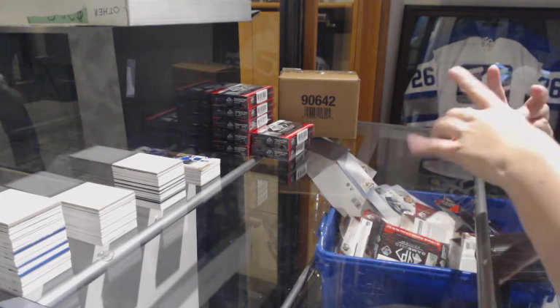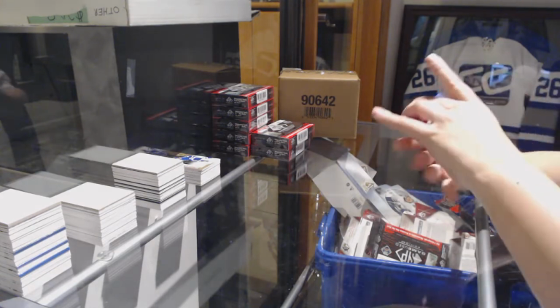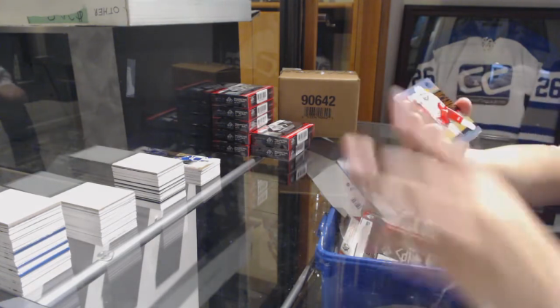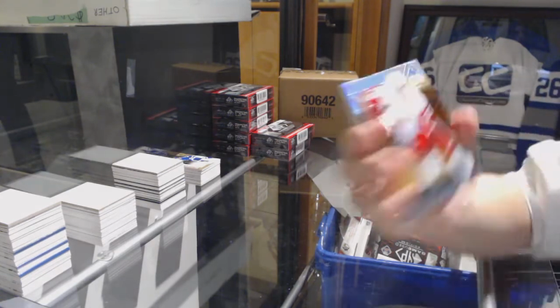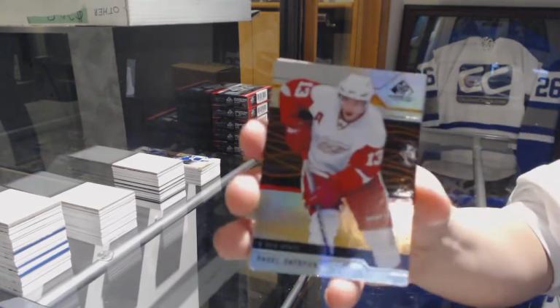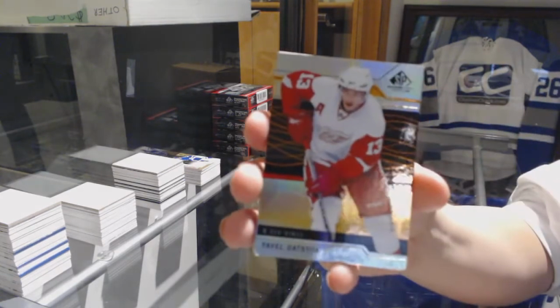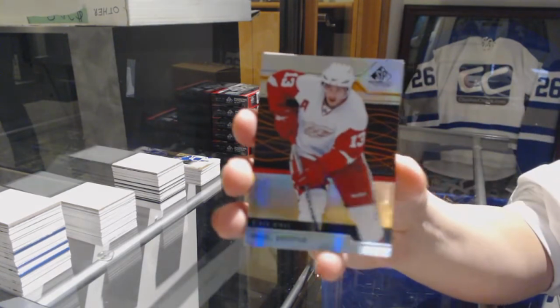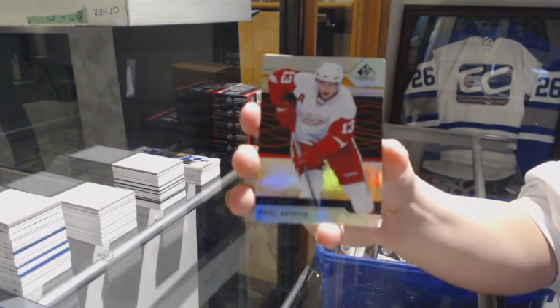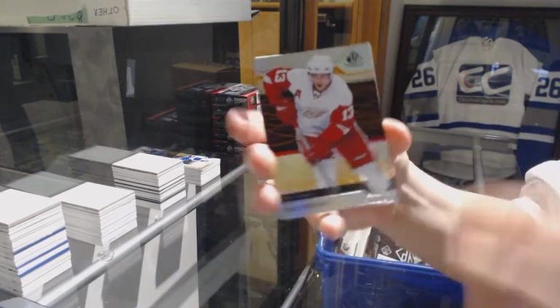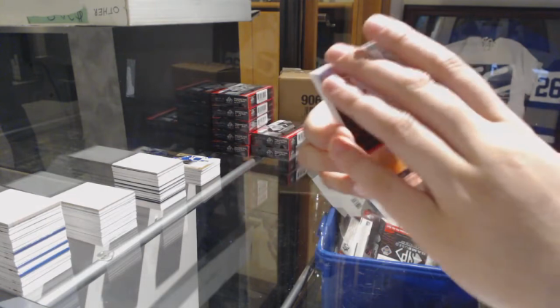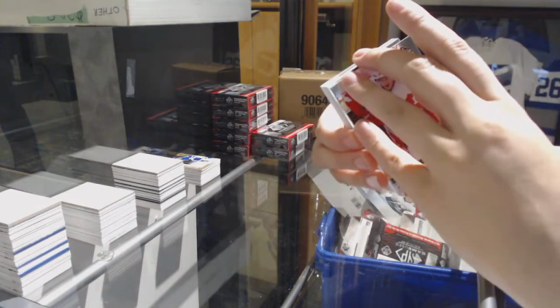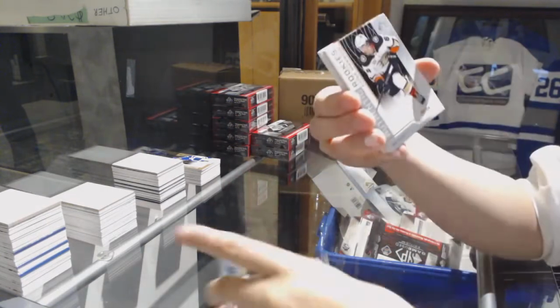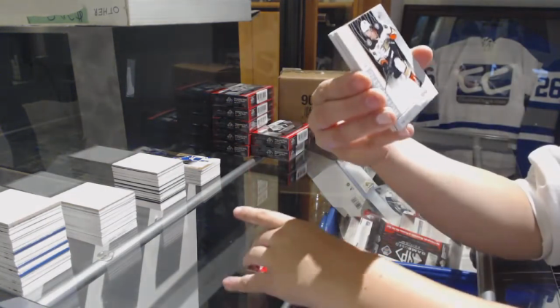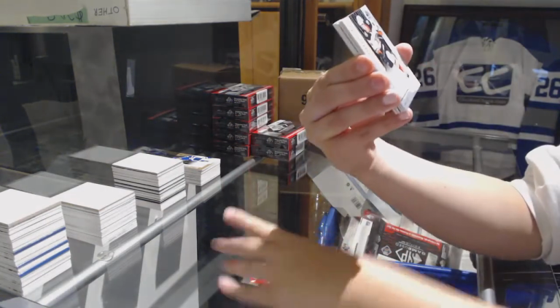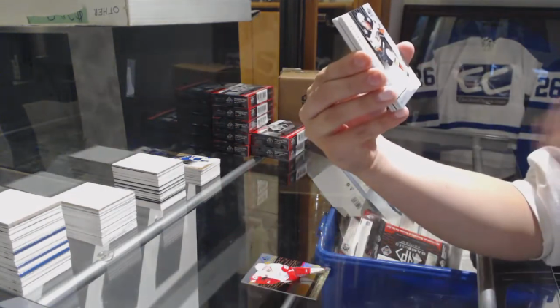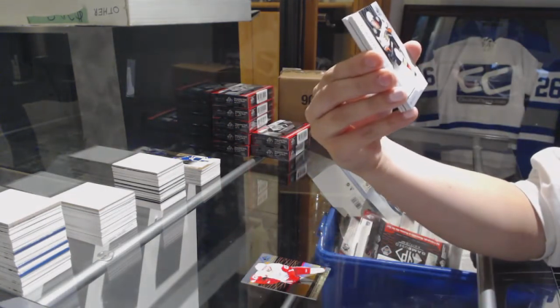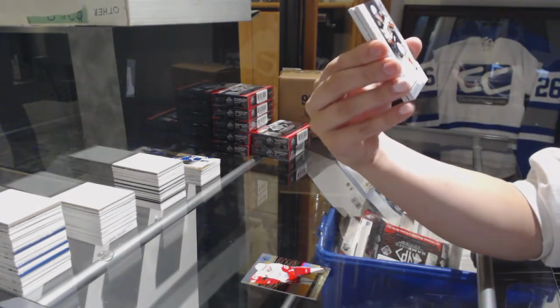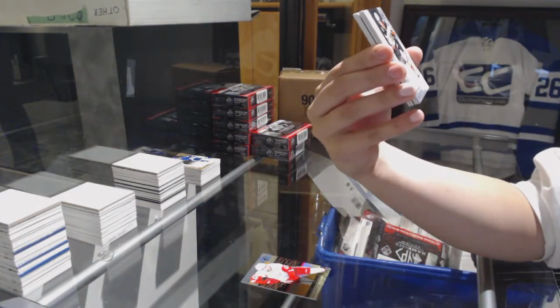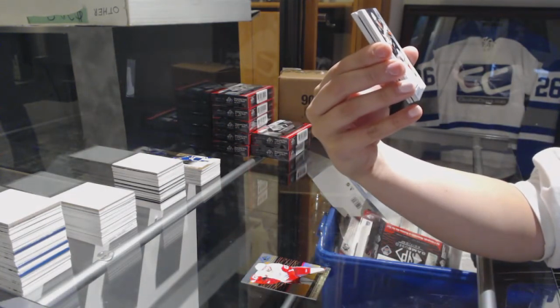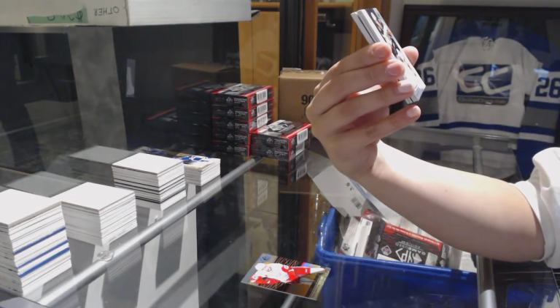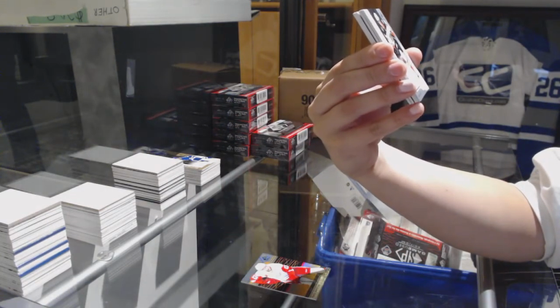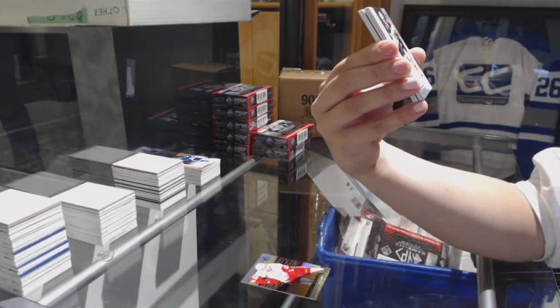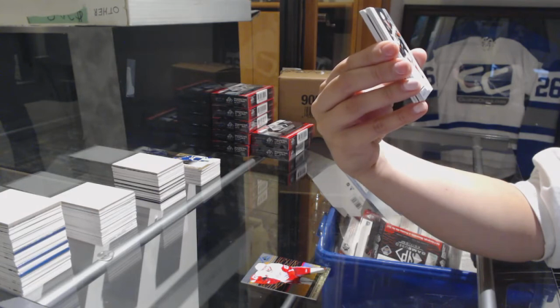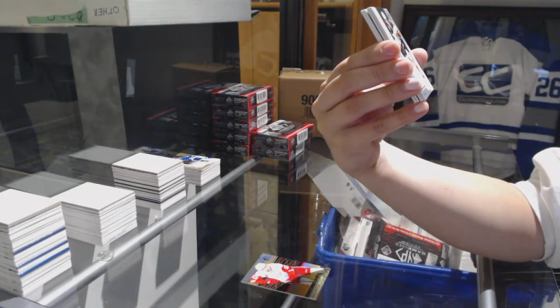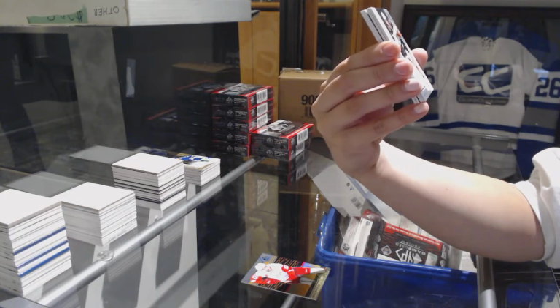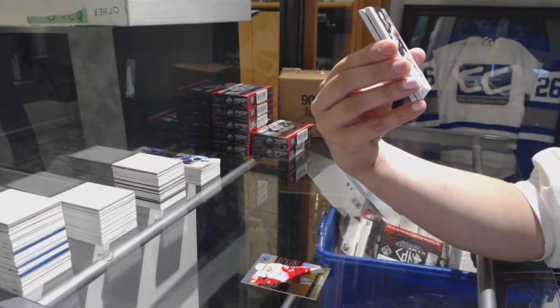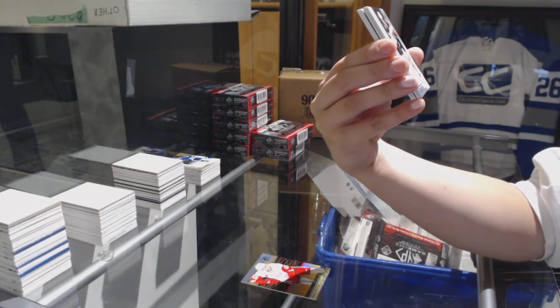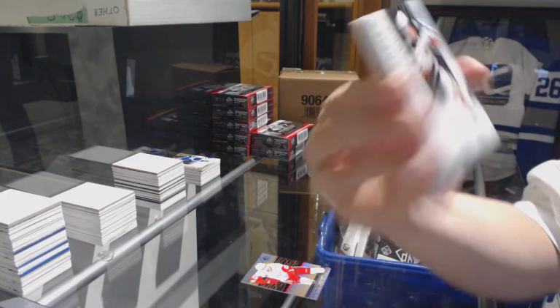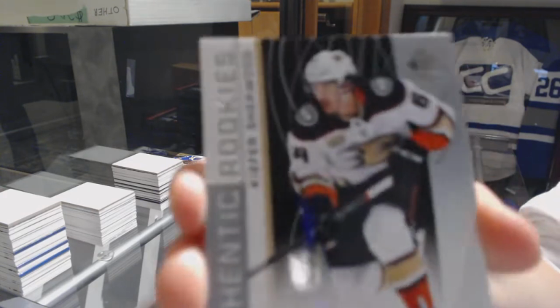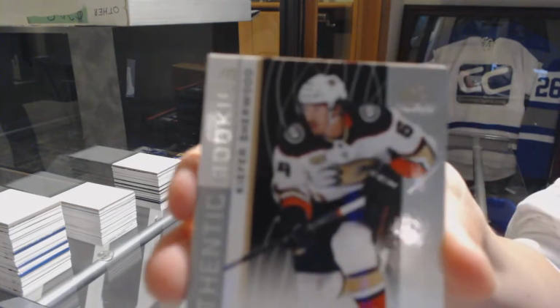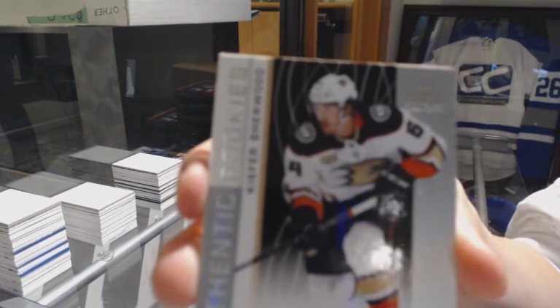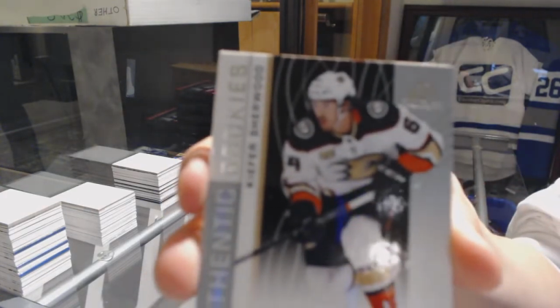We've got an orange number to 197 for the Red Wings, Pavel Datsyuk. We've got a rookie card number to 64 for the Anaheim Ducks, Kiefer Sherwood.